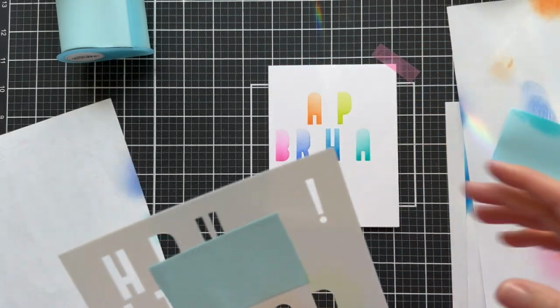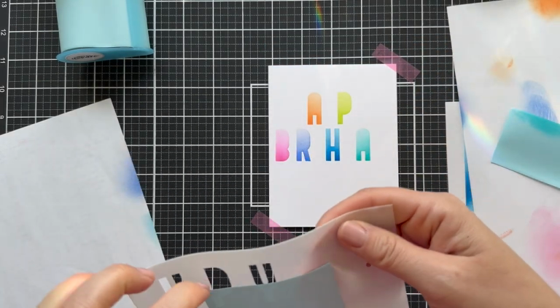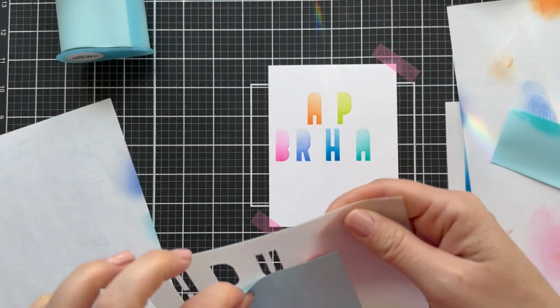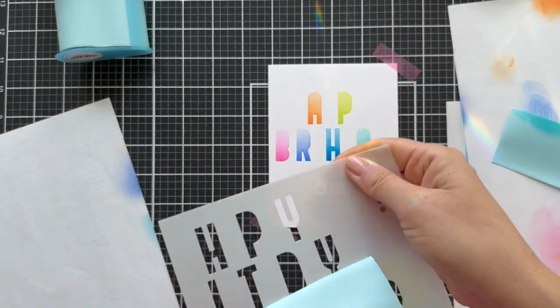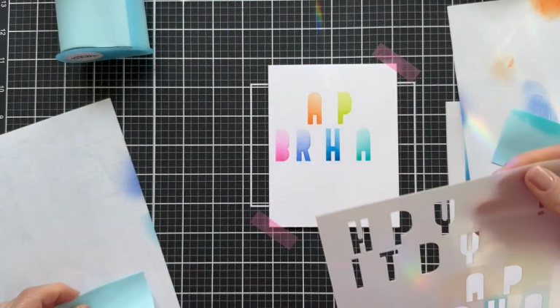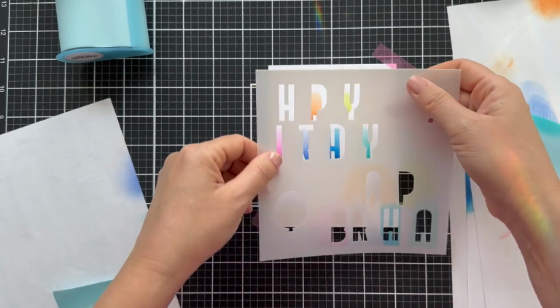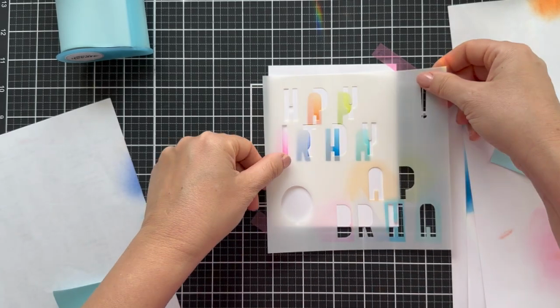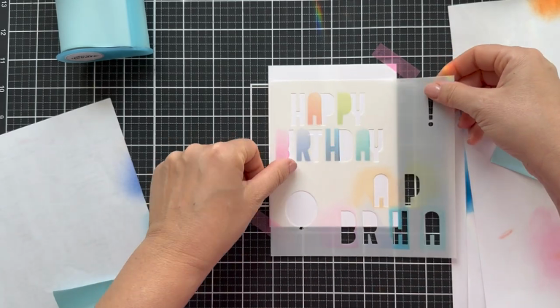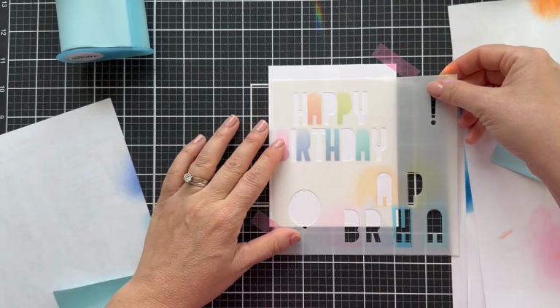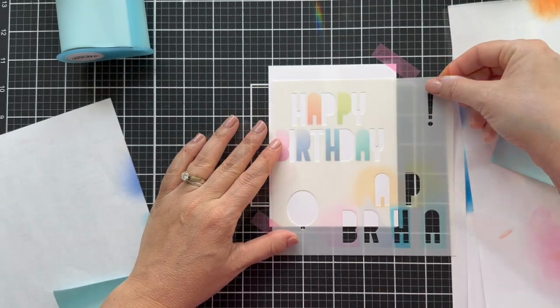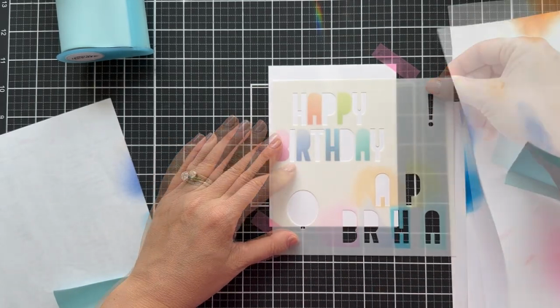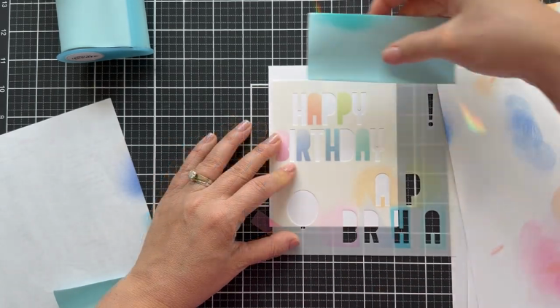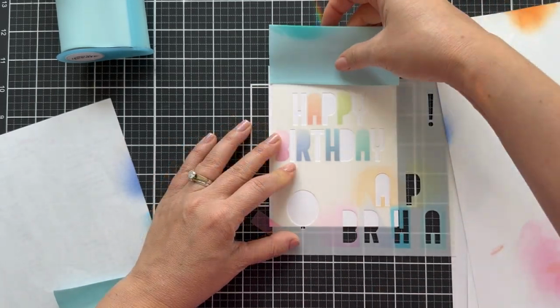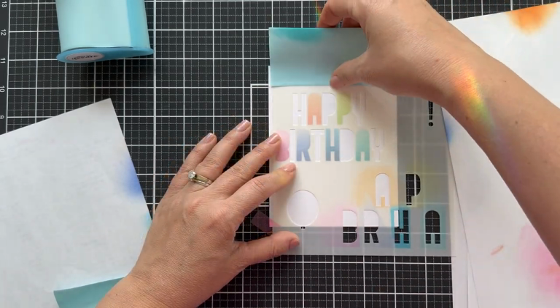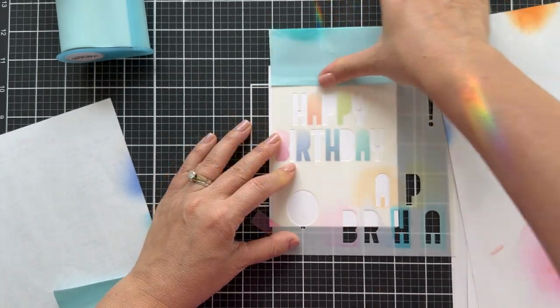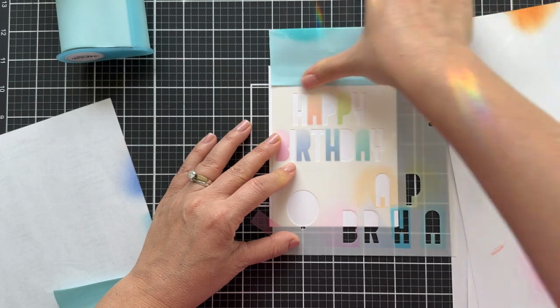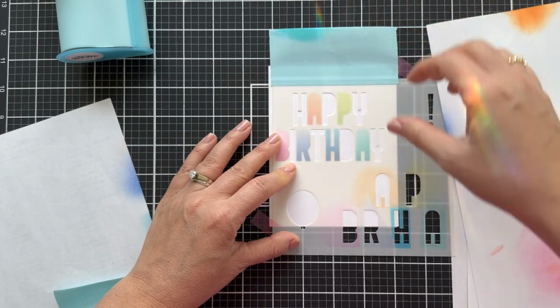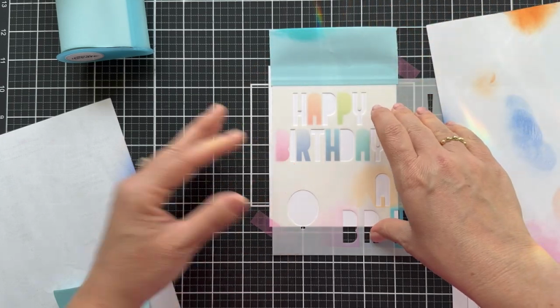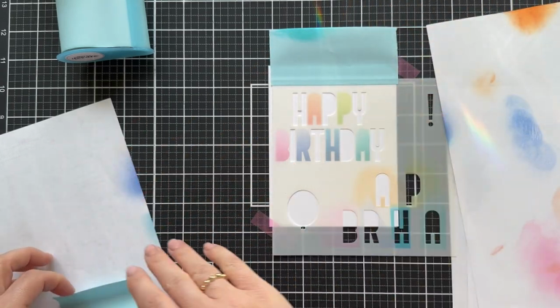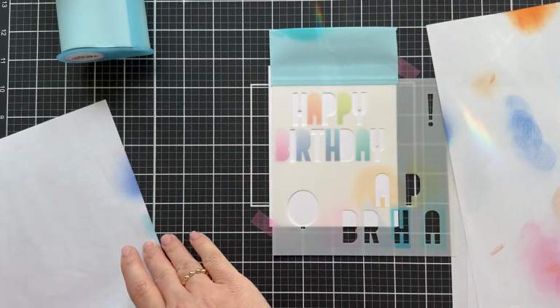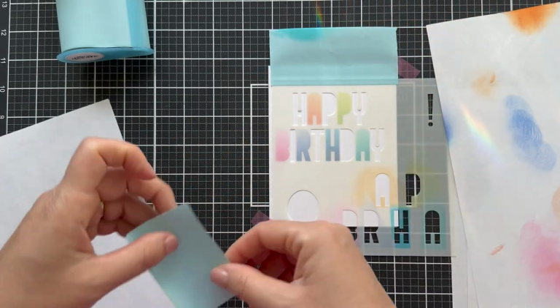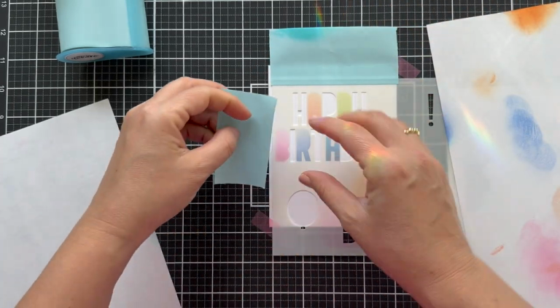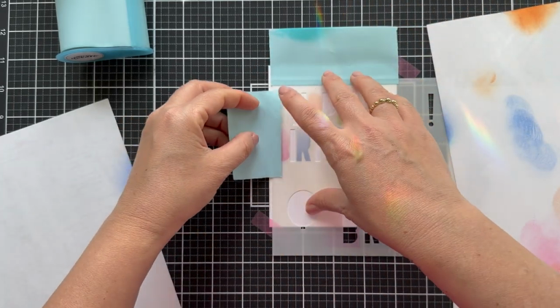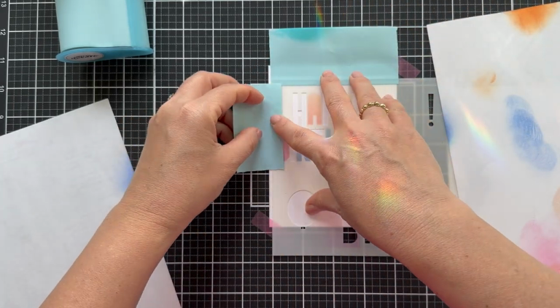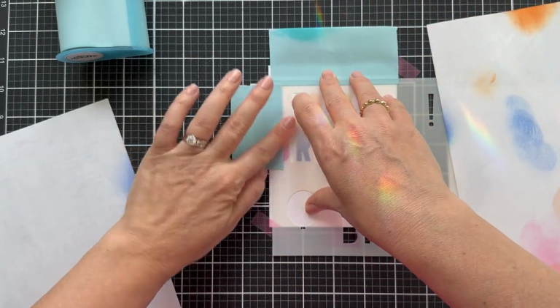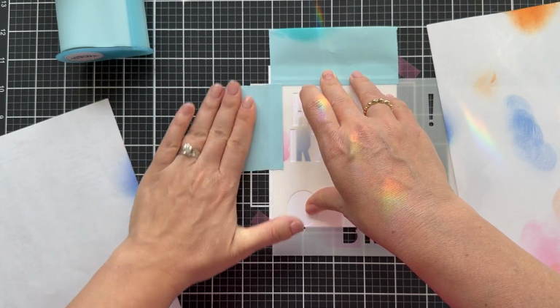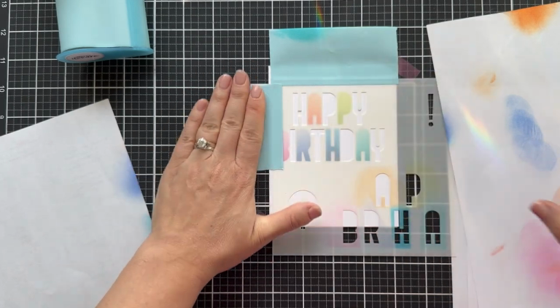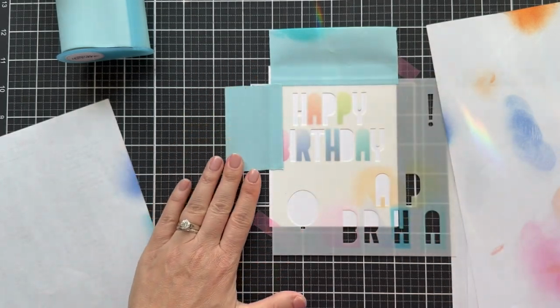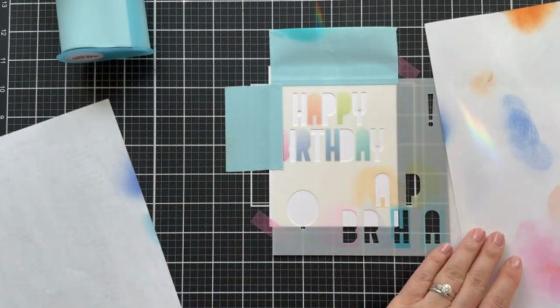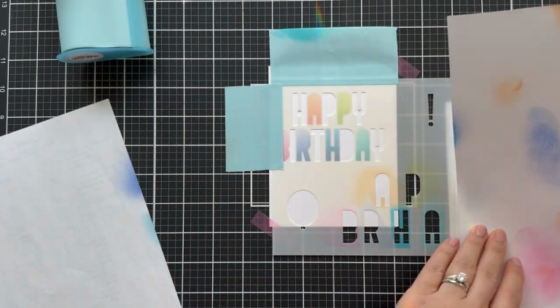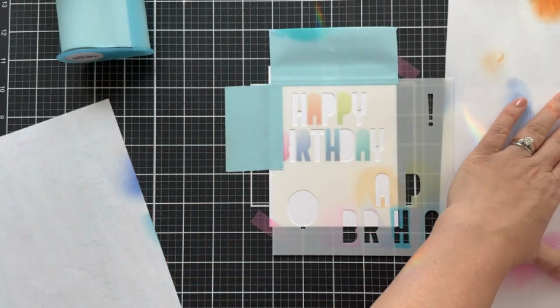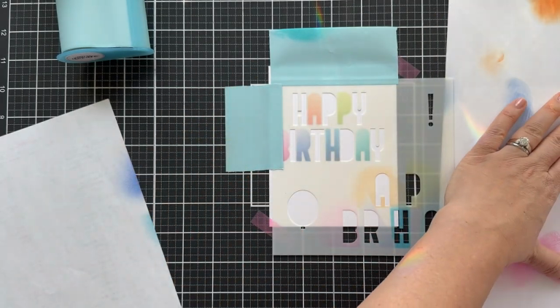I'm just going to shimmy it down and nestle in that next grouping of letters, and it locks in there snug as a bug in a rug. For the most part, I got it pretty centered. It's not perfect, but I wasn't going to start over.